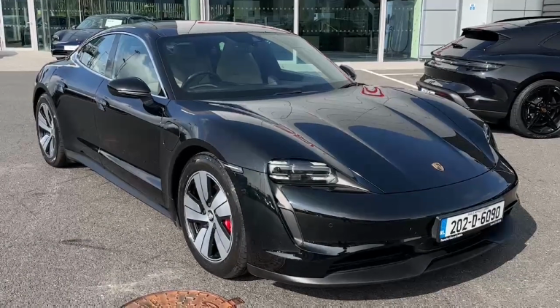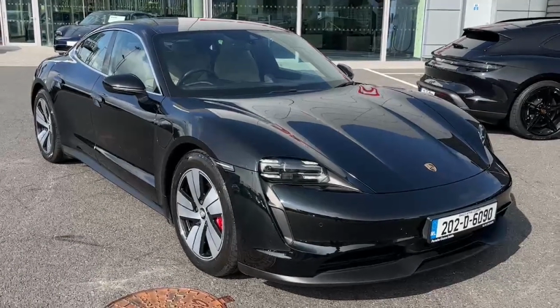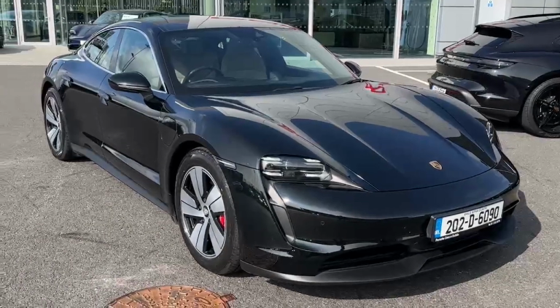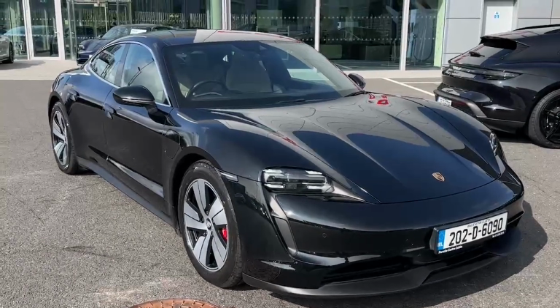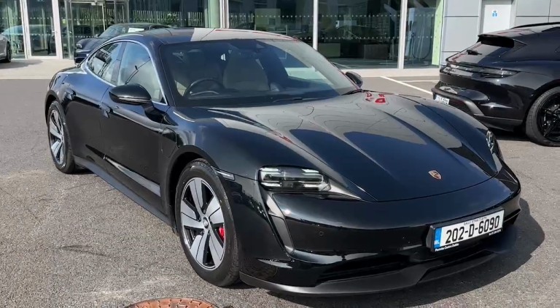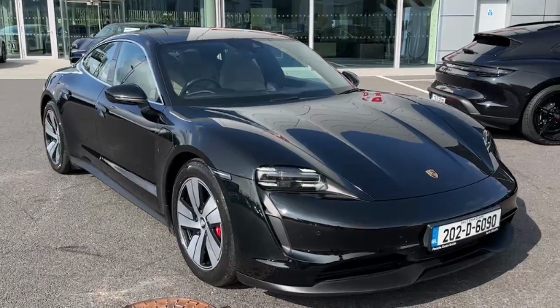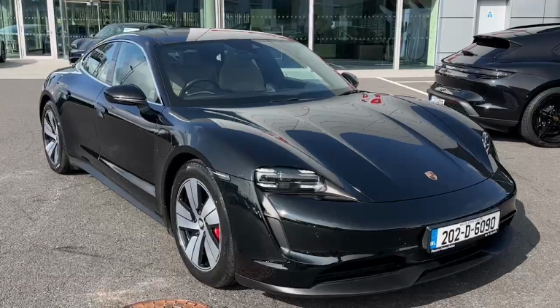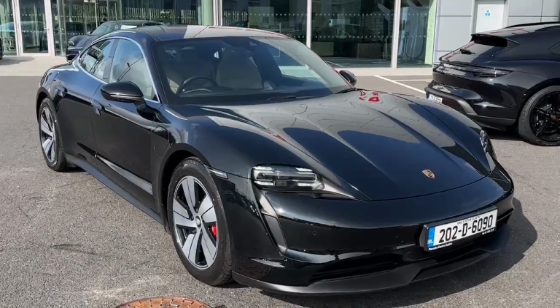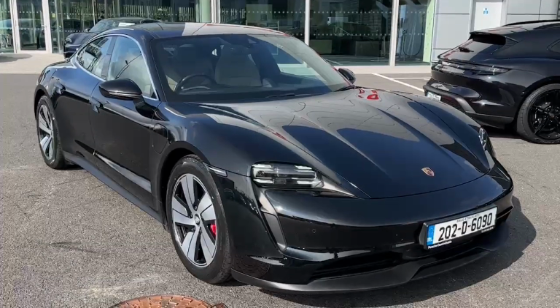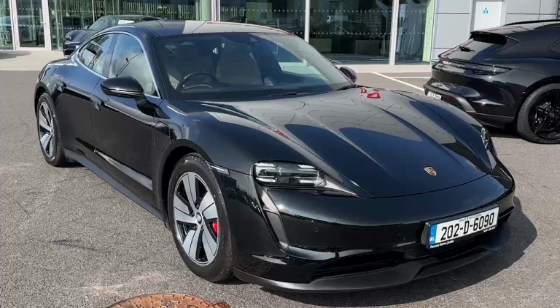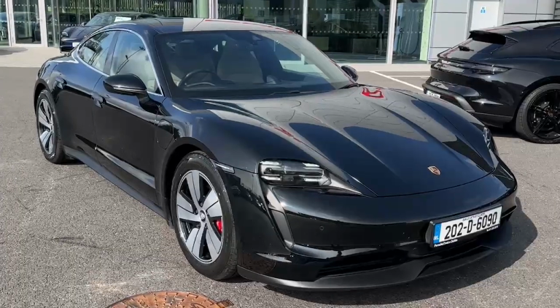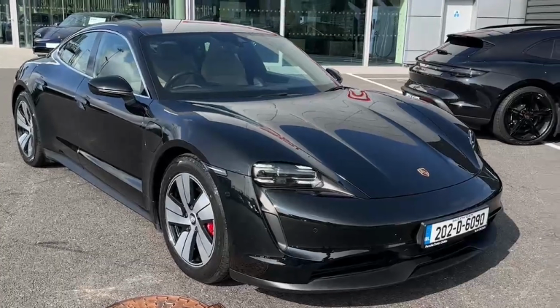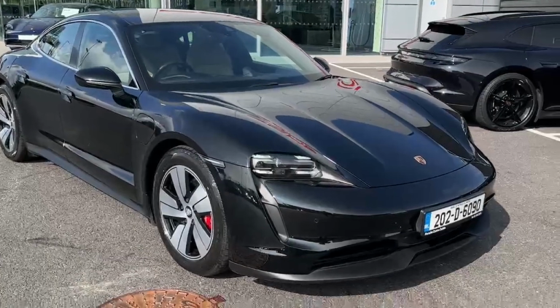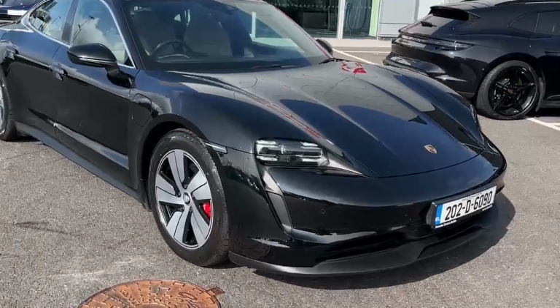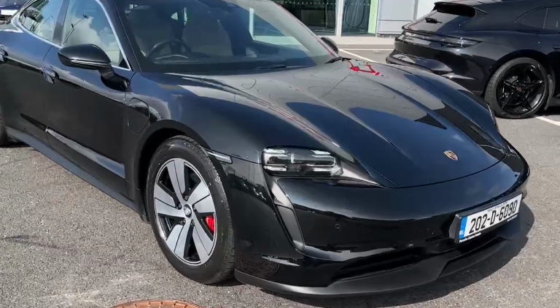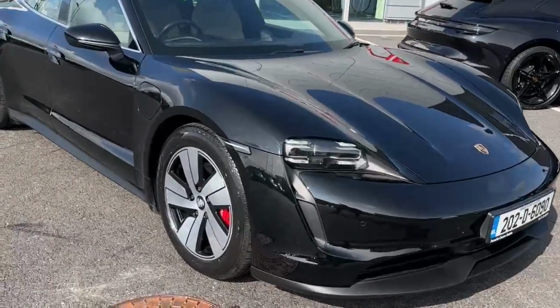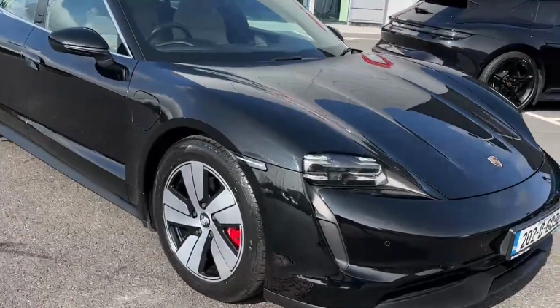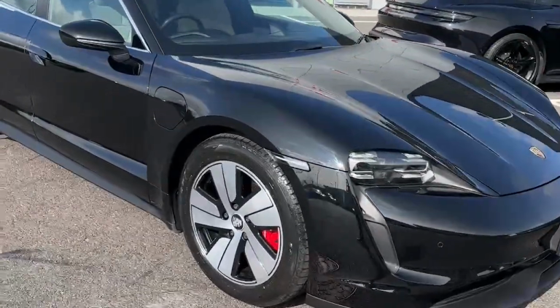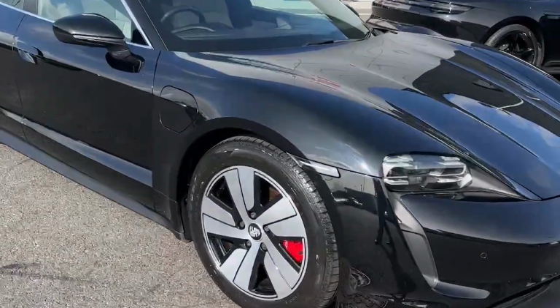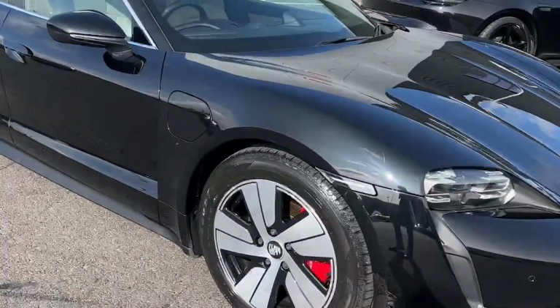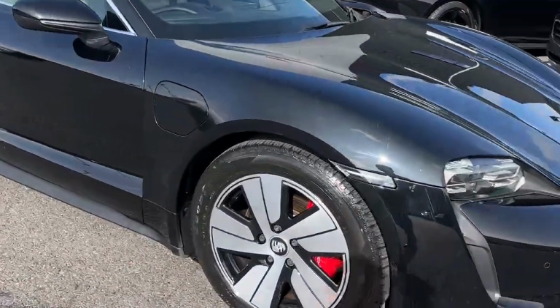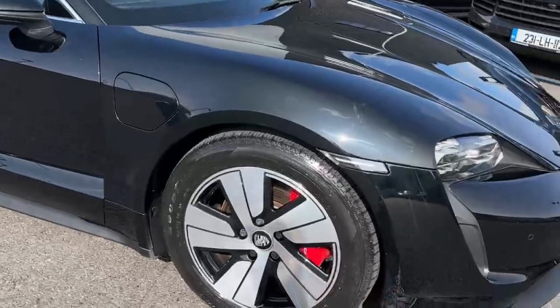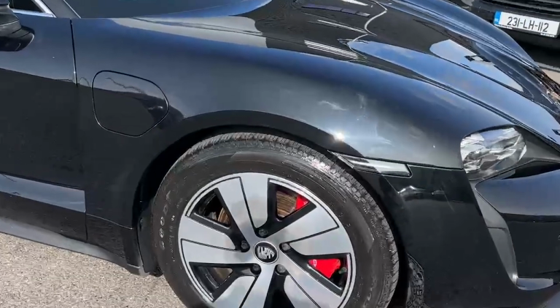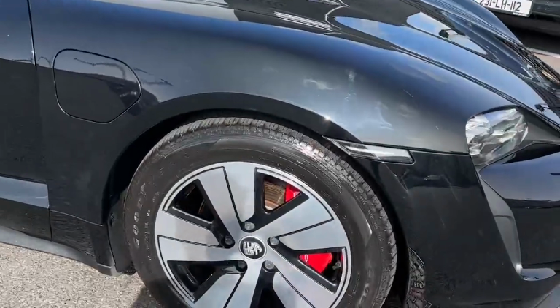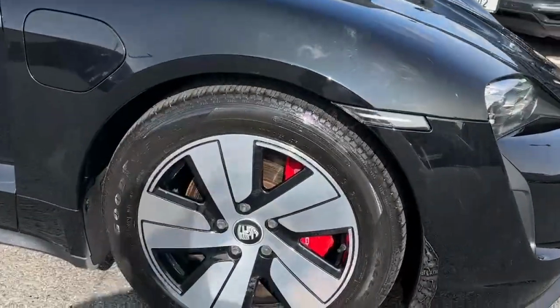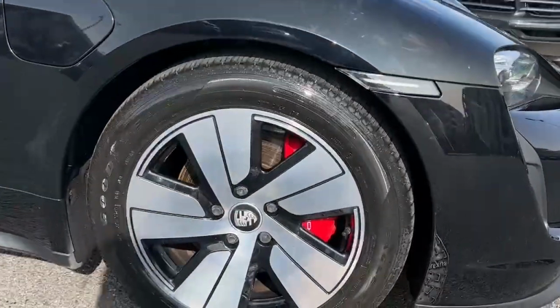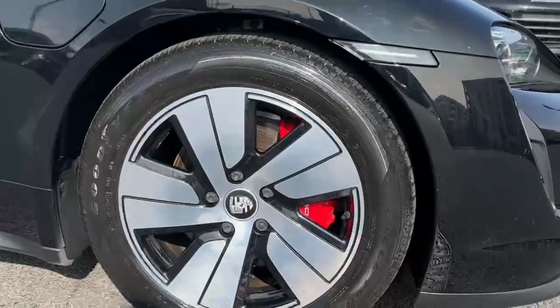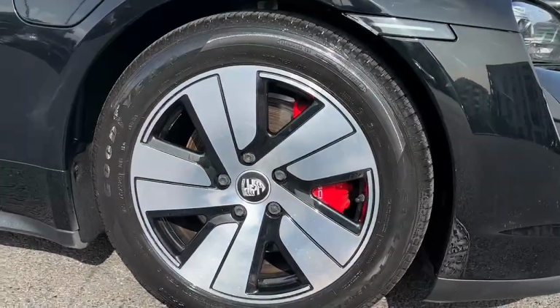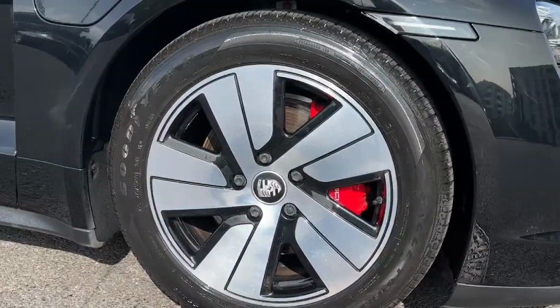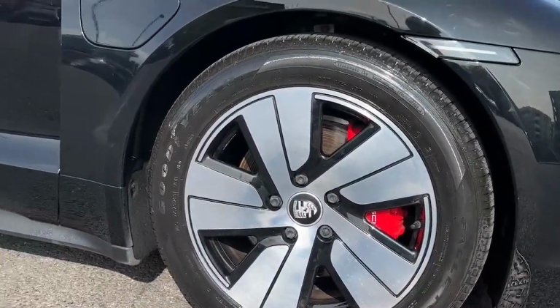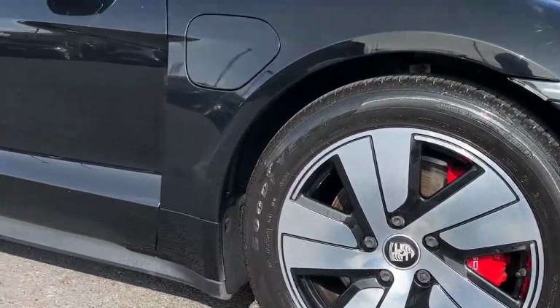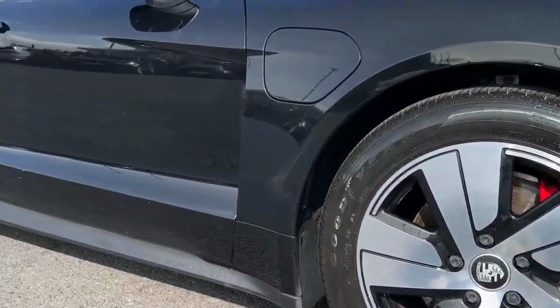Hello, it's George here from Porsche Santa Dublin and today I'm going to be showing you the Taycan 4S in black. The Matrix headlights in the front, and the 20 inch Sport Aero design wheels with the red brake calipers which go really well with the black paint.